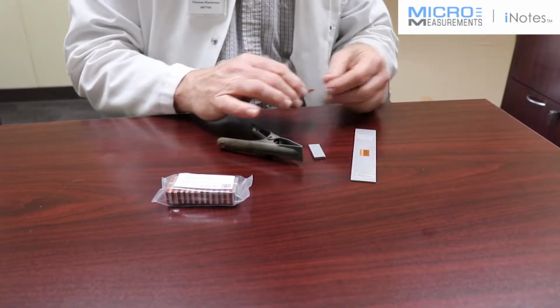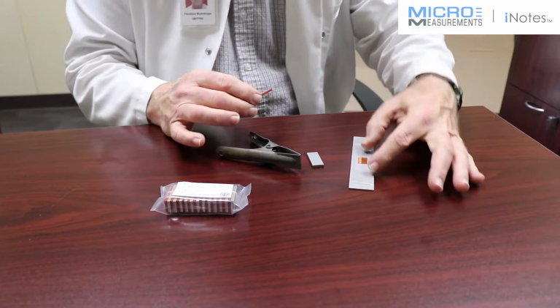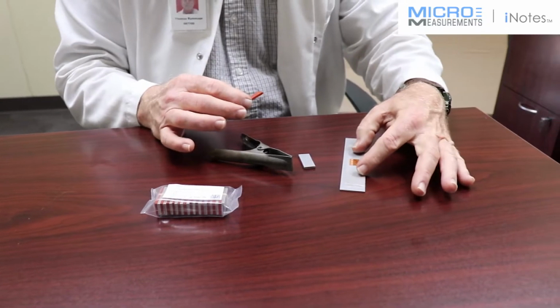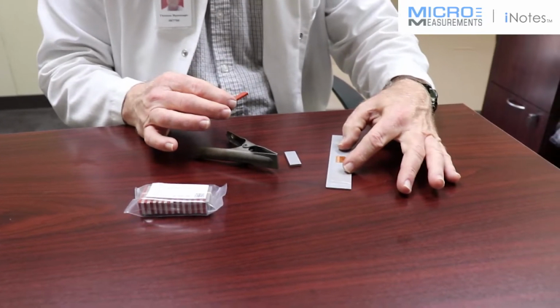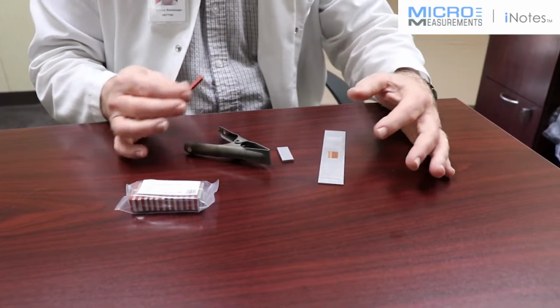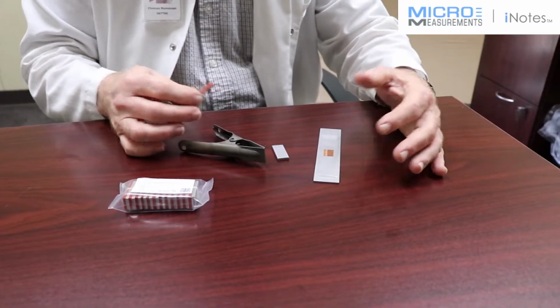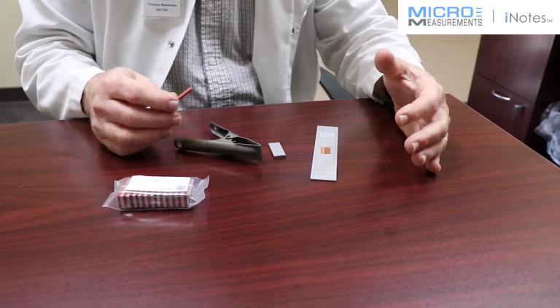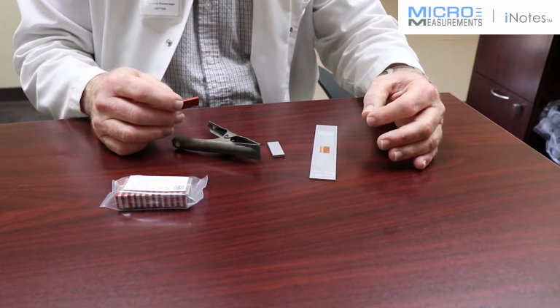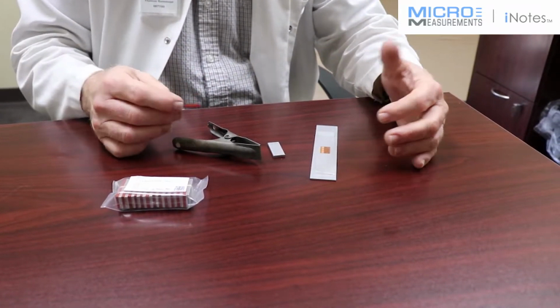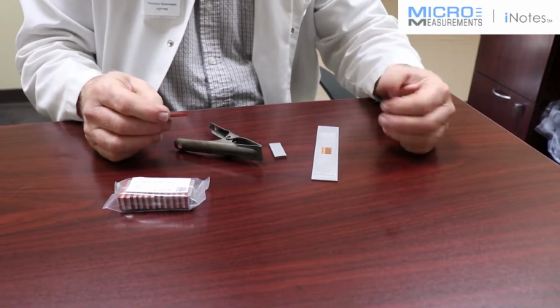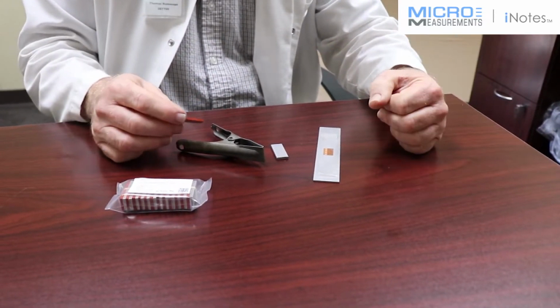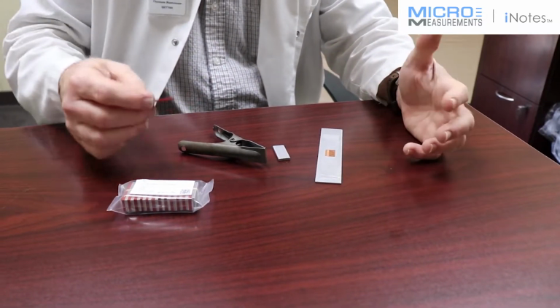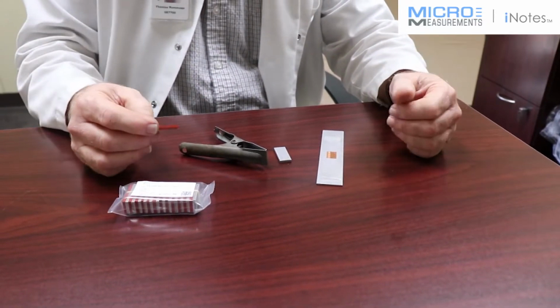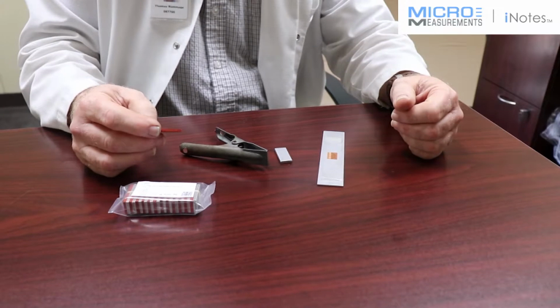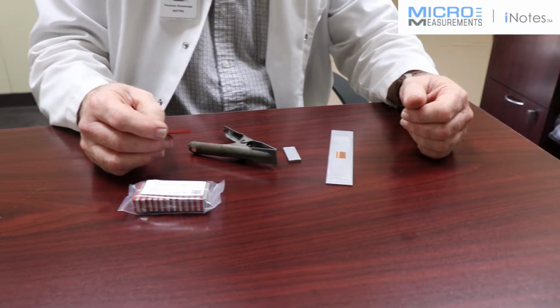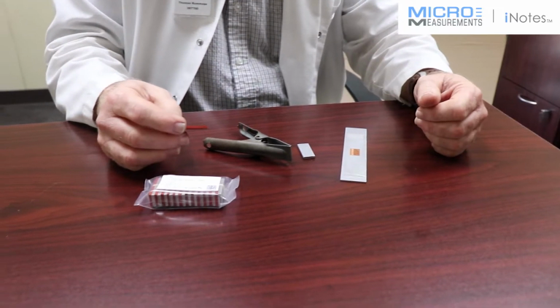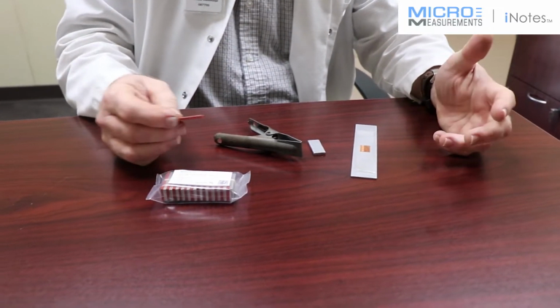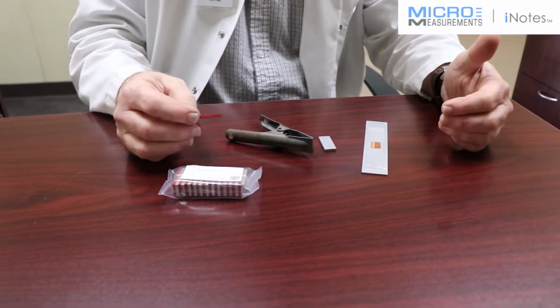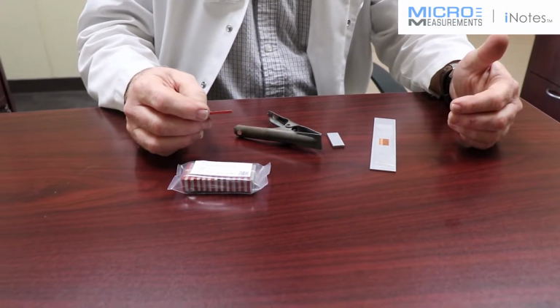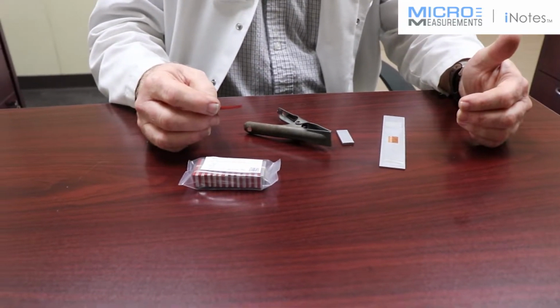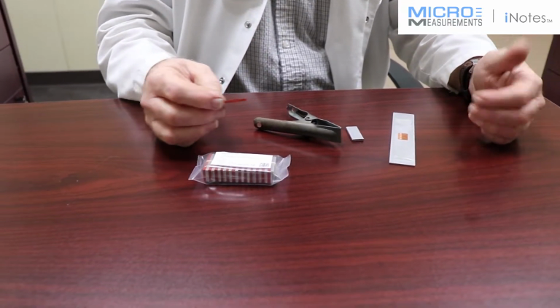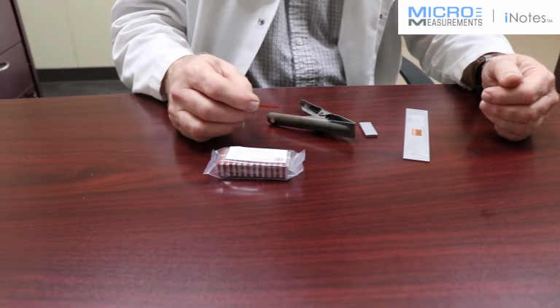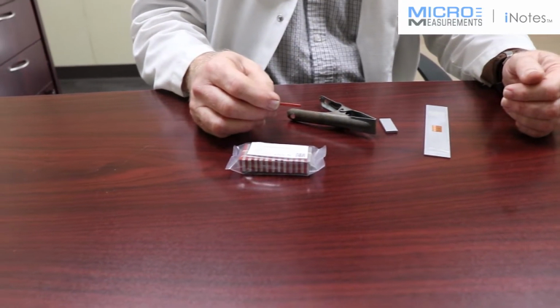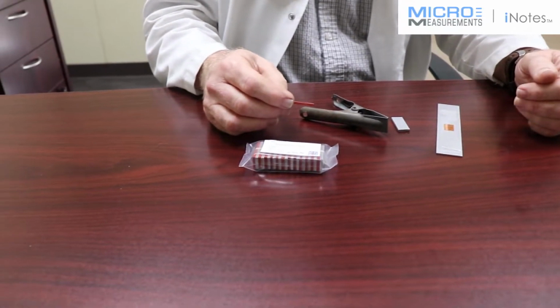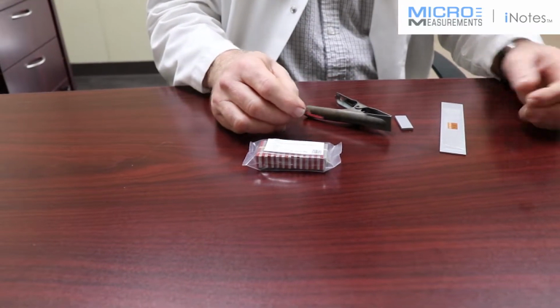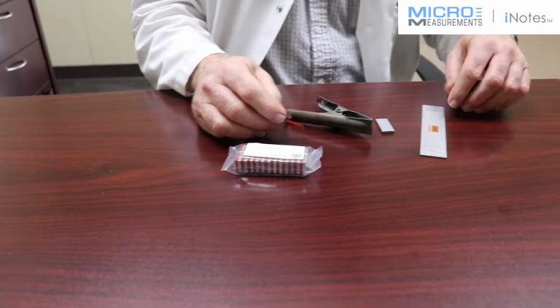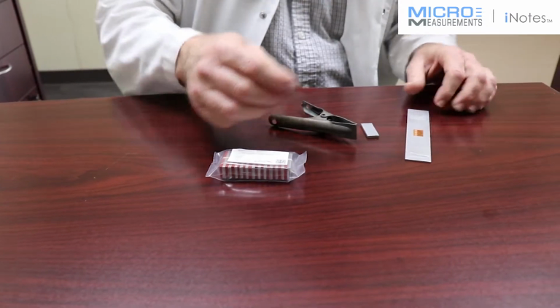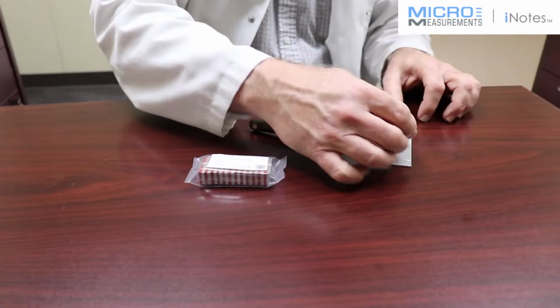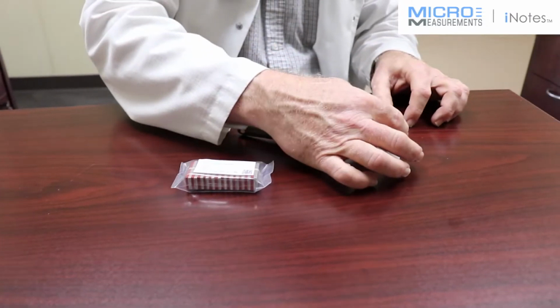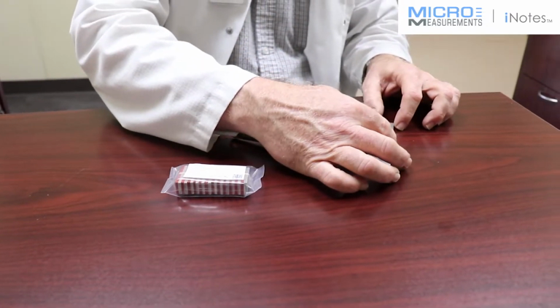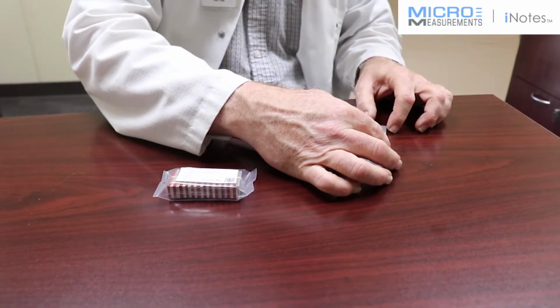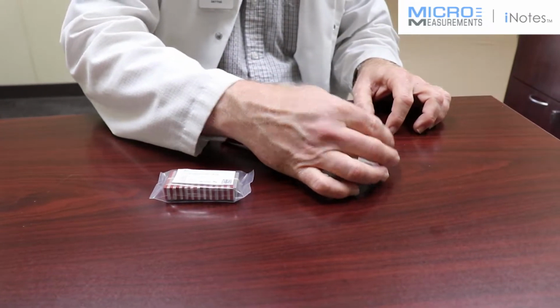Once you've applied the adhesive system — typical of an AE10, GA2, or one of the elevated temperature cure epoxy systems that require clamping pressure during that entire cure cycle — you've got the gauge and adhesive applied.